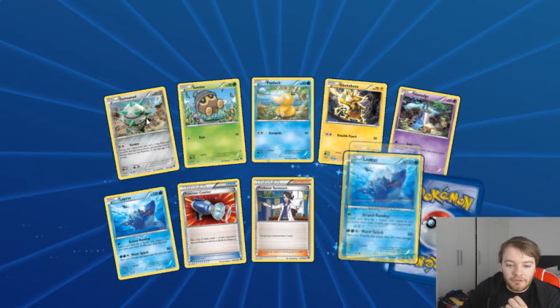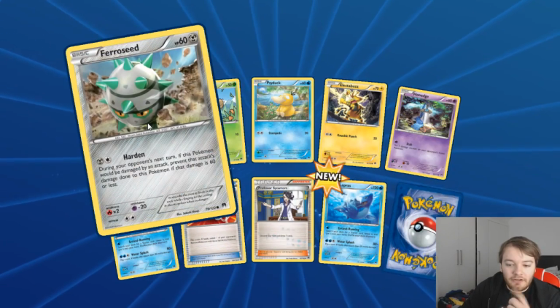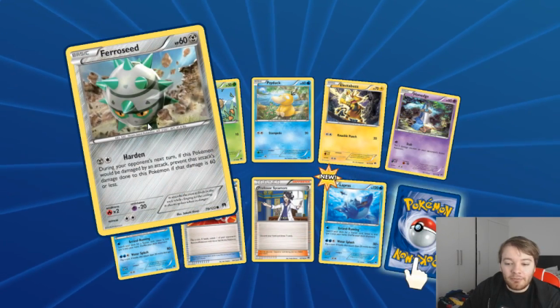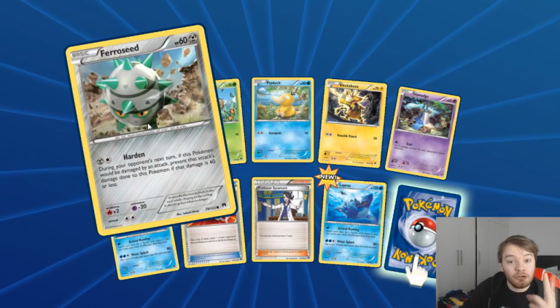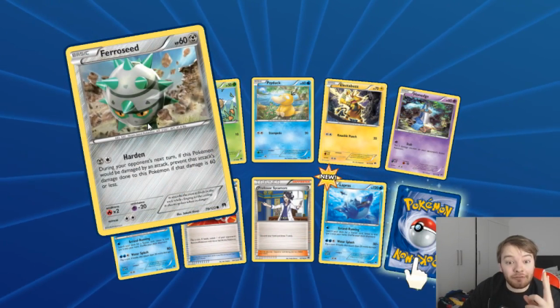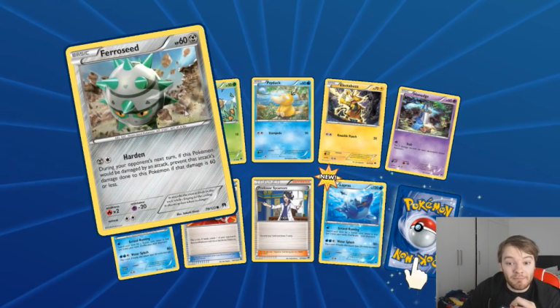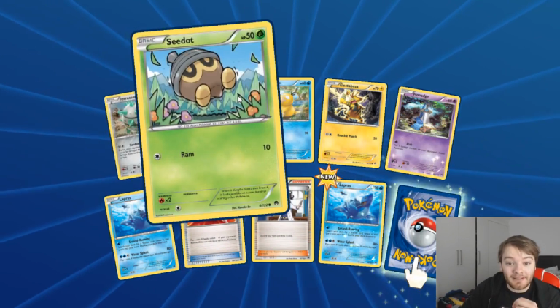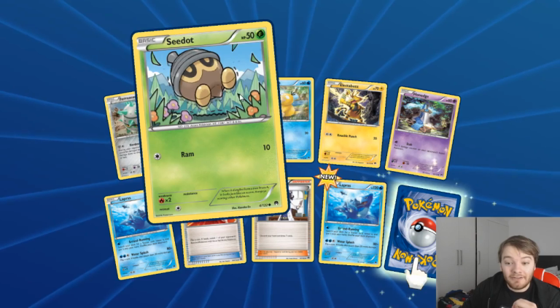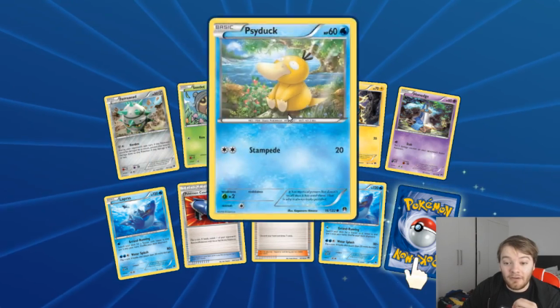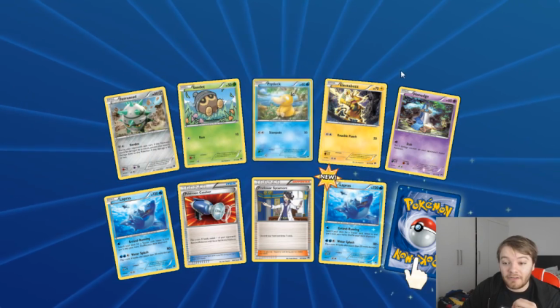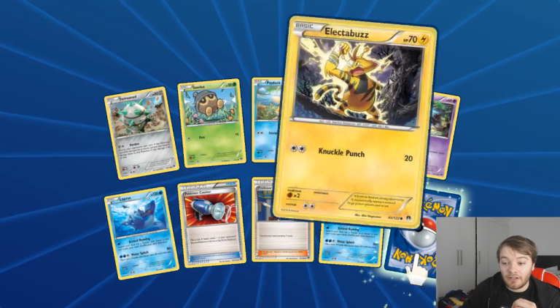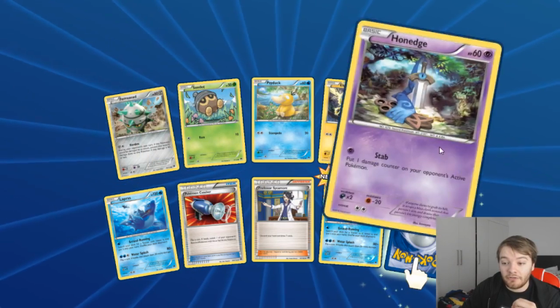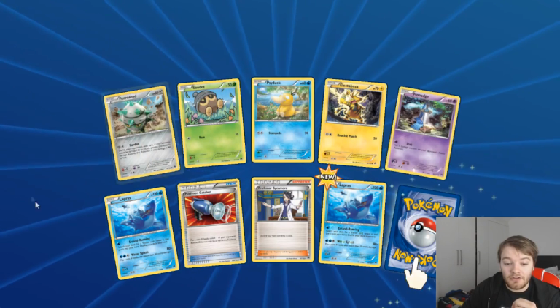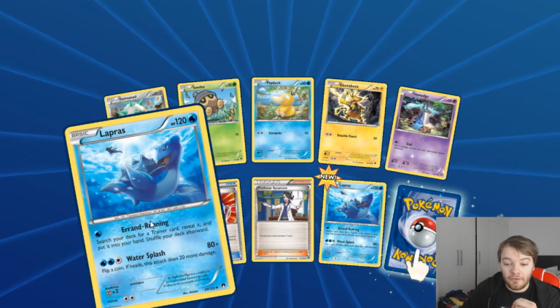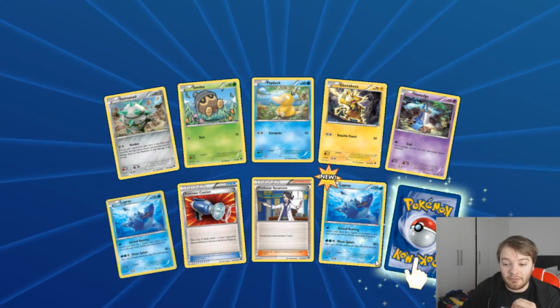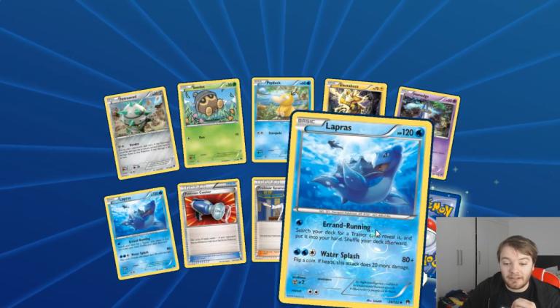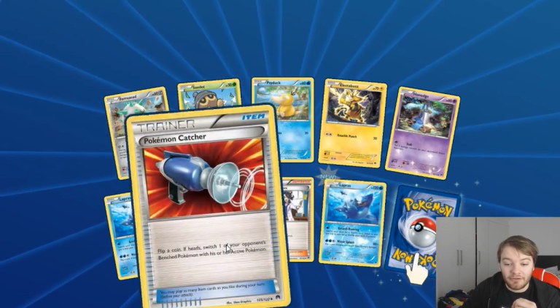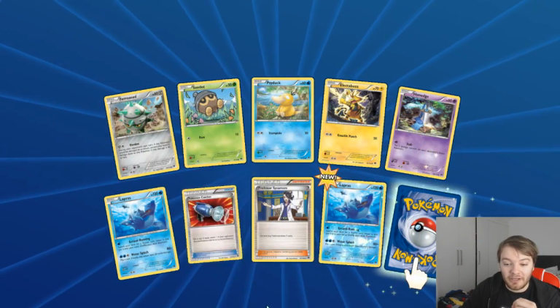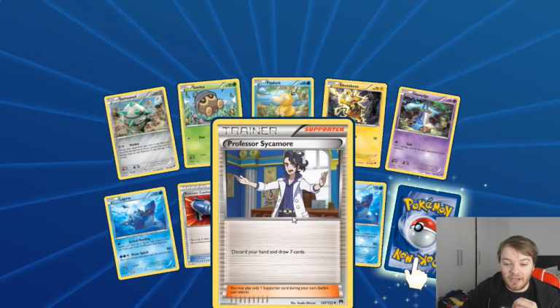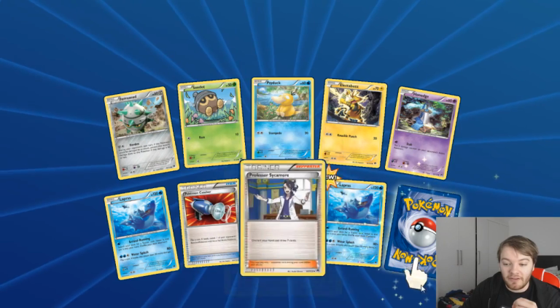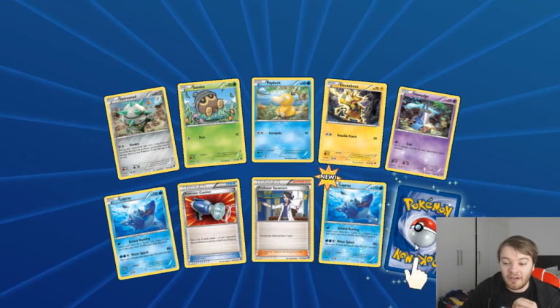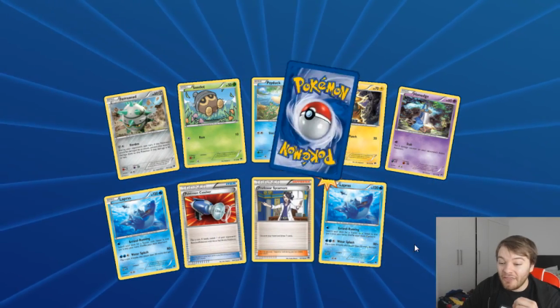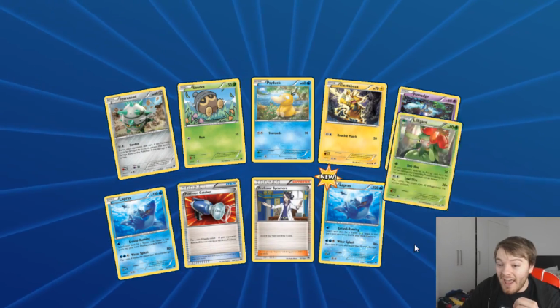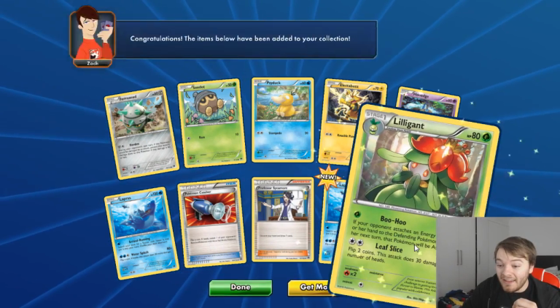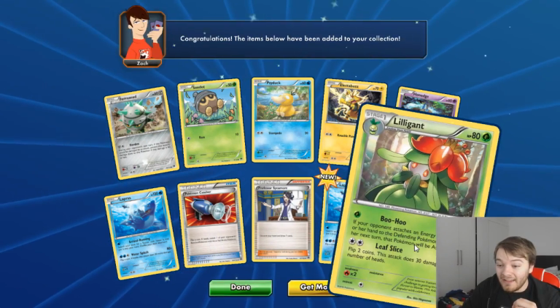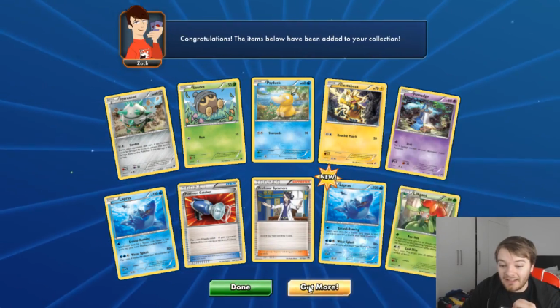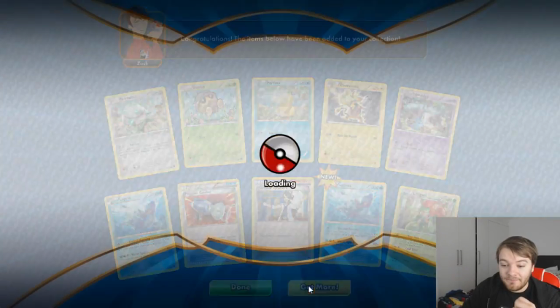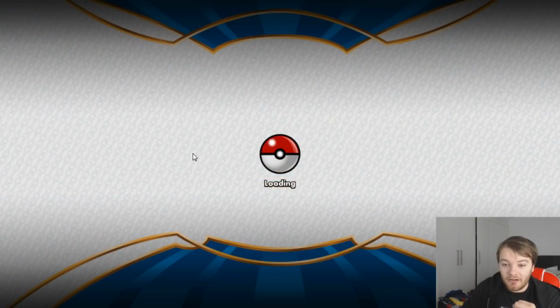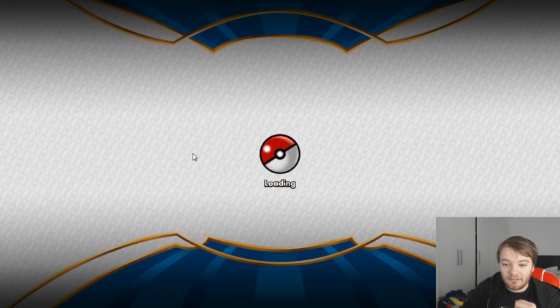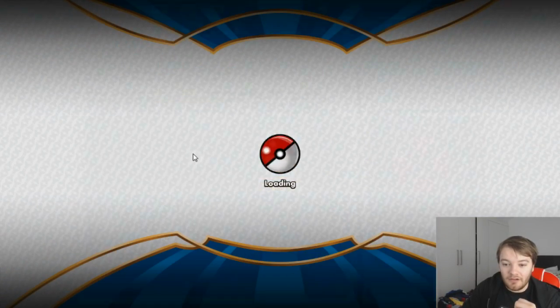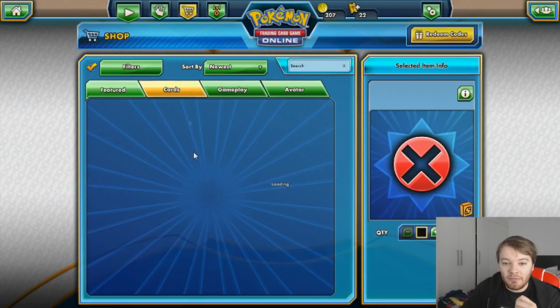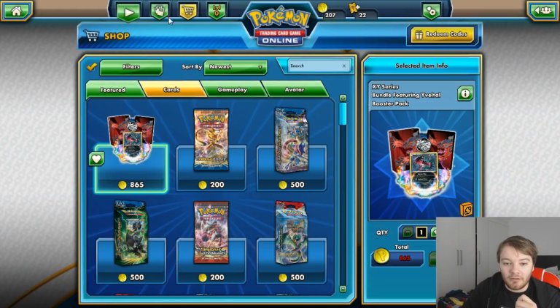Furfrou, Lapras - two Laprases in one pack! C-Dot, Psyduck, Electabuzz, Honedge, the first Lapras, the second Lapras, Pokemon Catcher, and the rare is Lilligant. Okay, I've opened them all up.